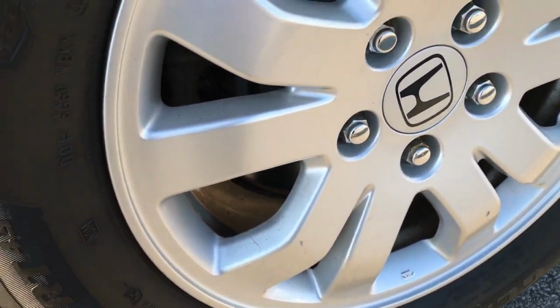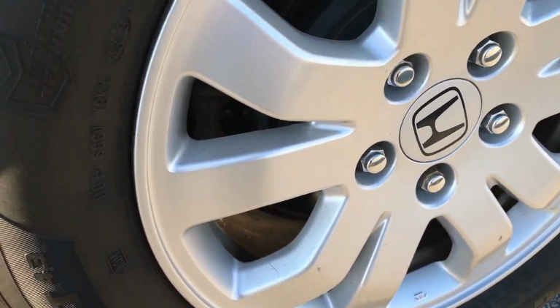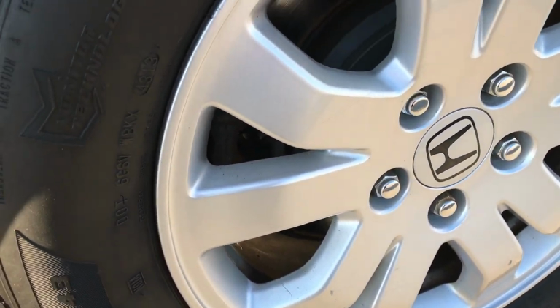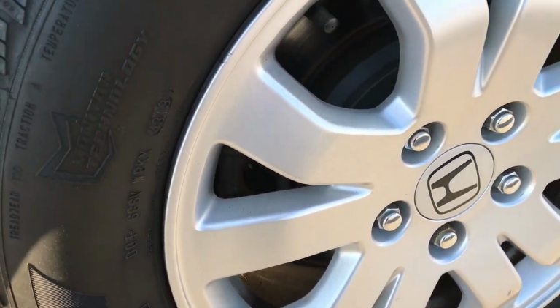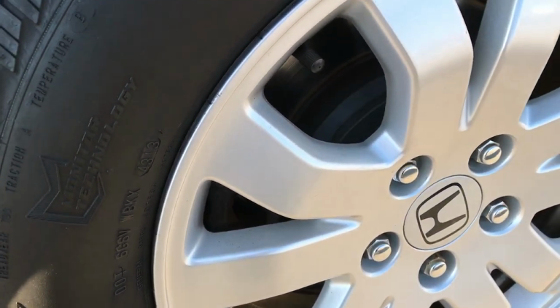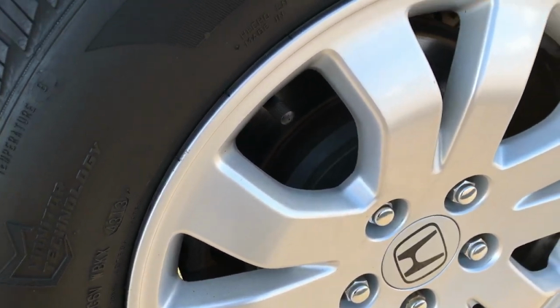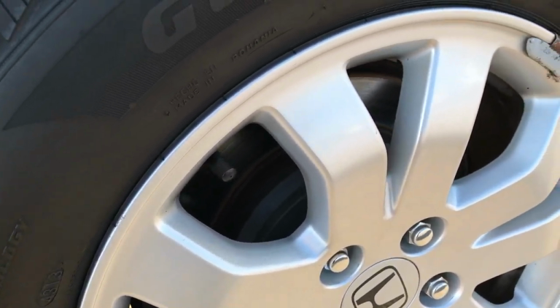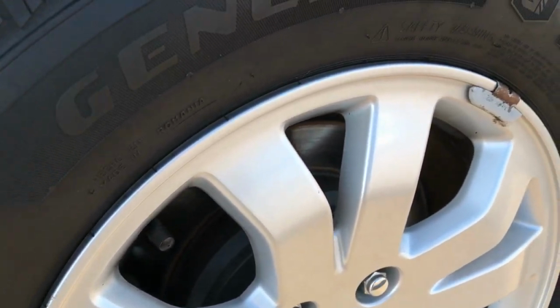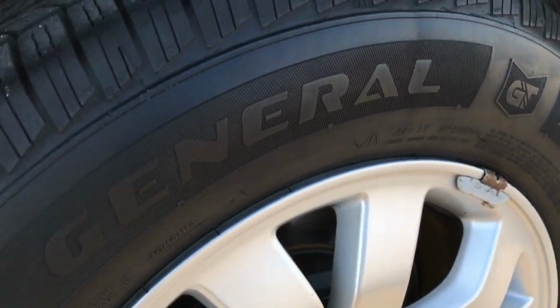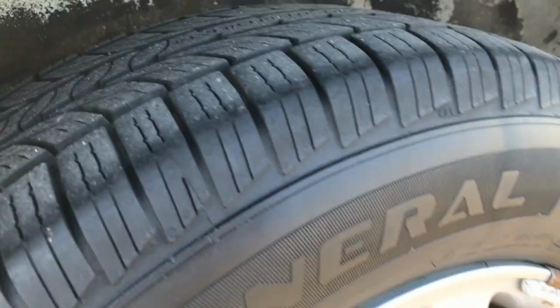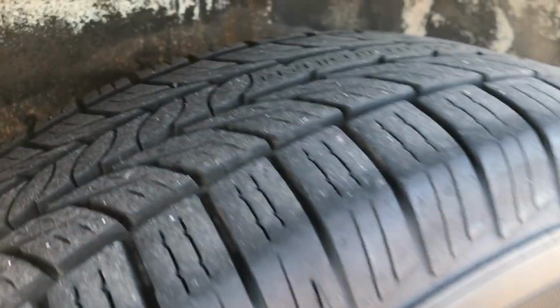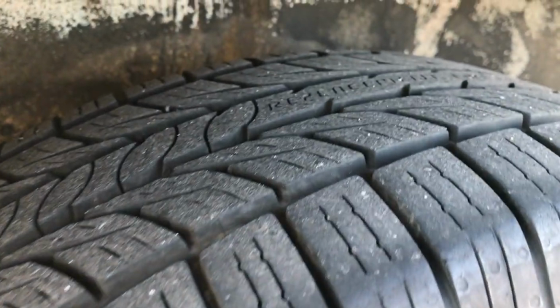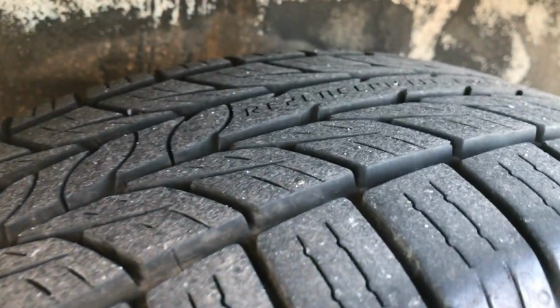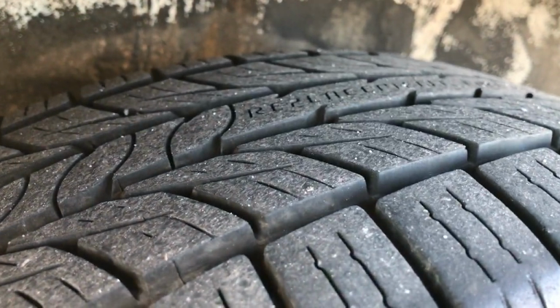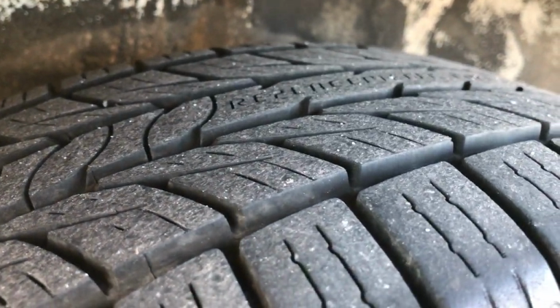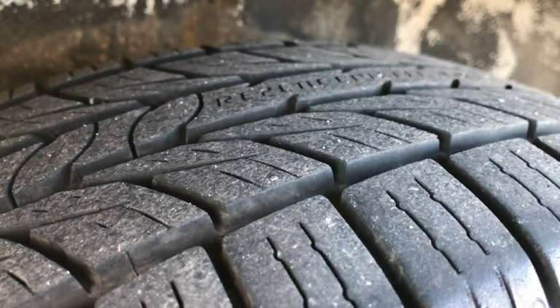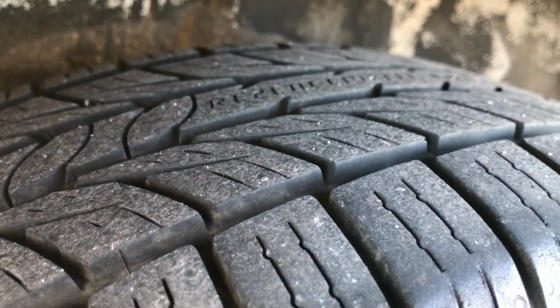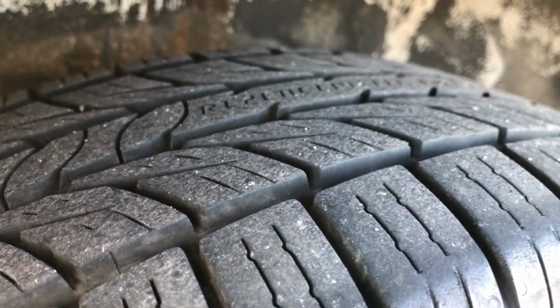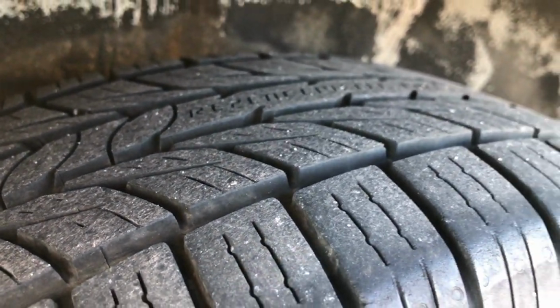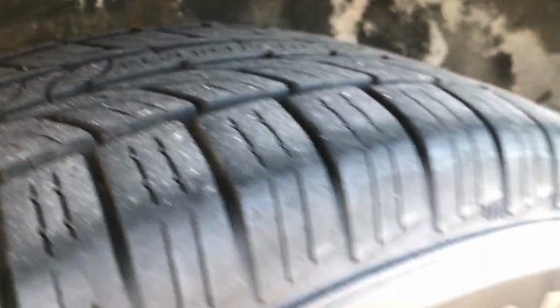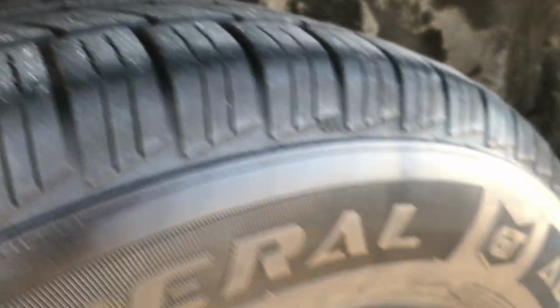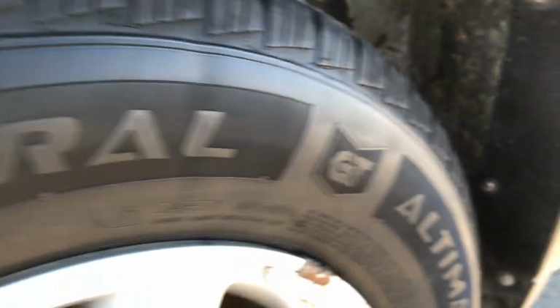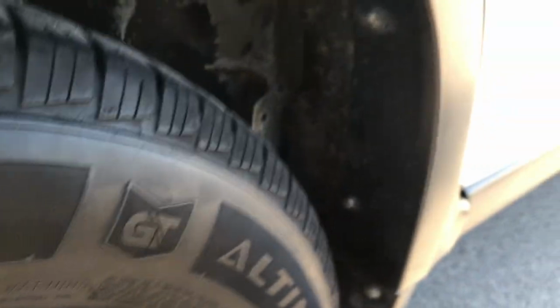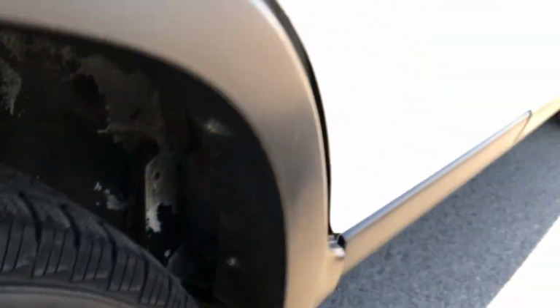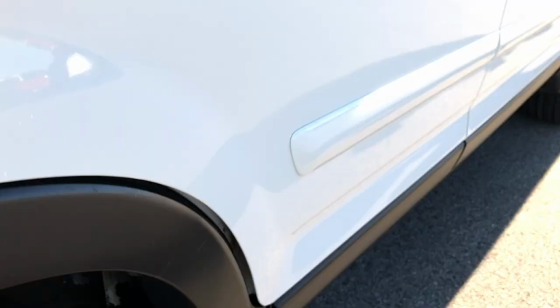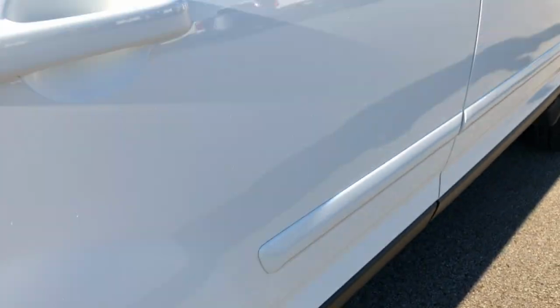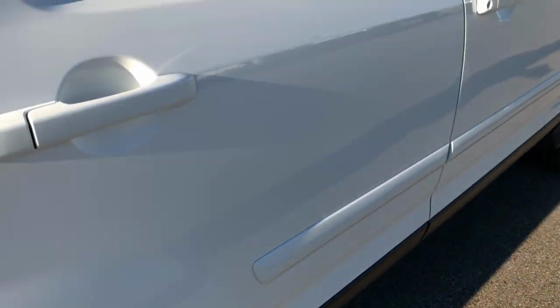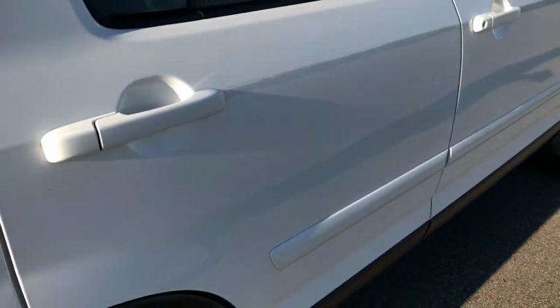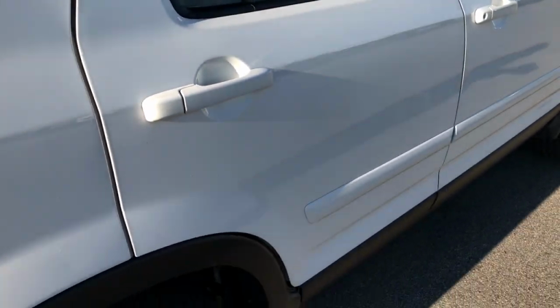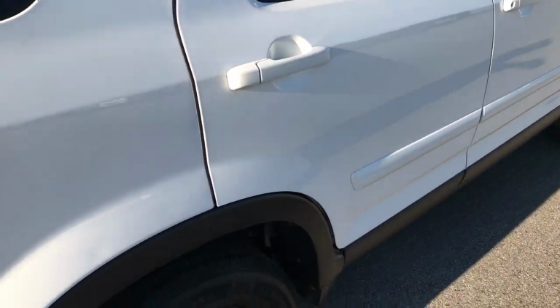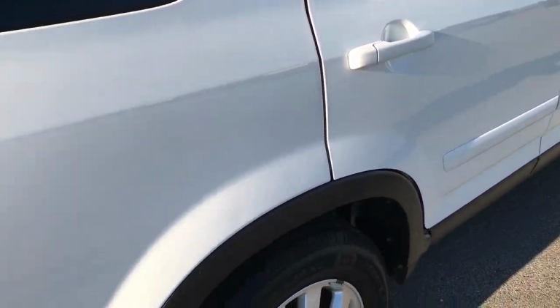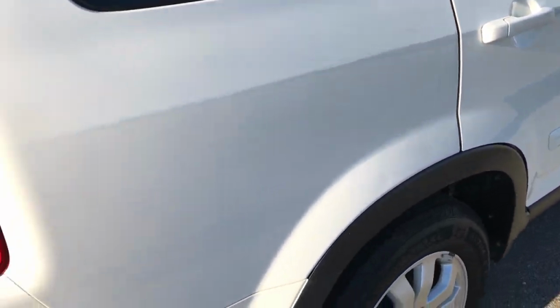It does have four wheel disc brakes. This back rim is in excellent condition as well. You can see that the back tire has just as much tread as the front tires. Very clean down this side.